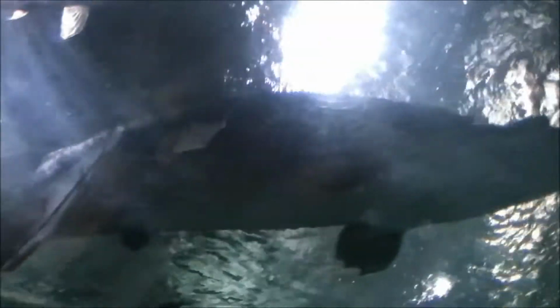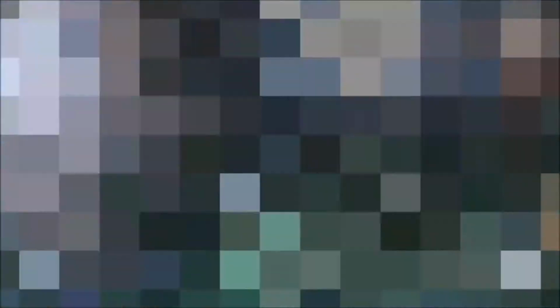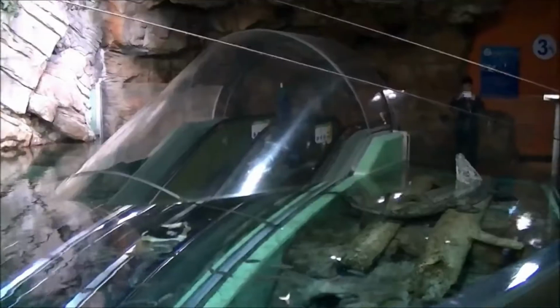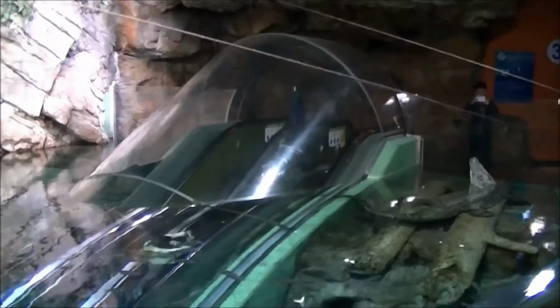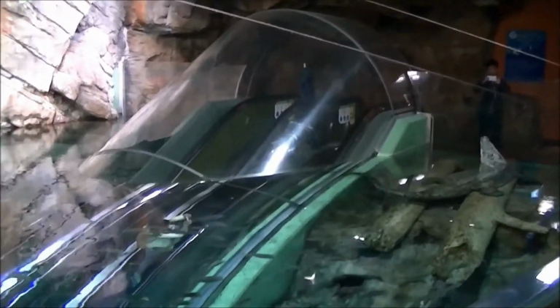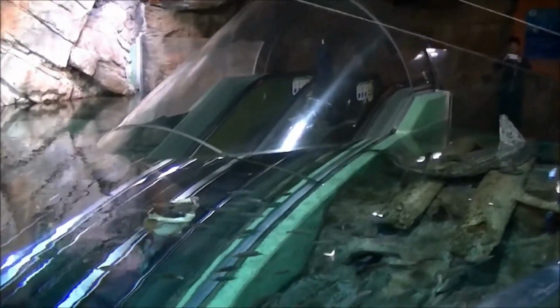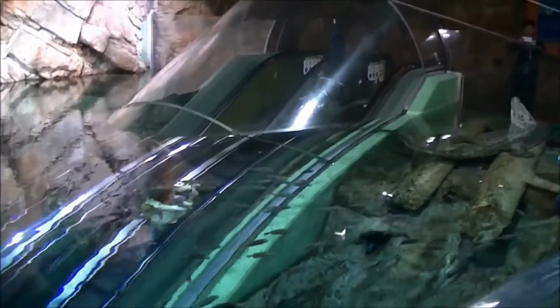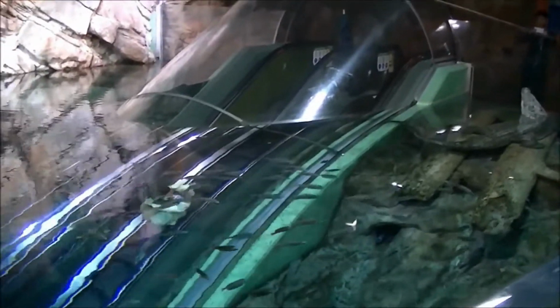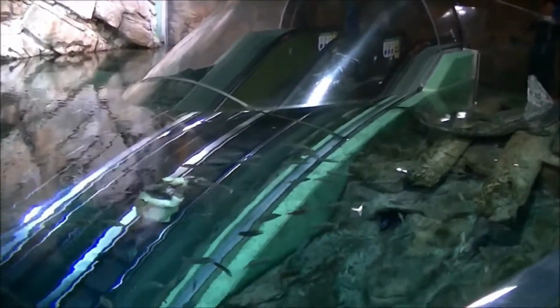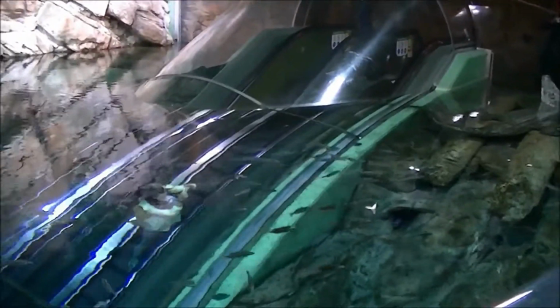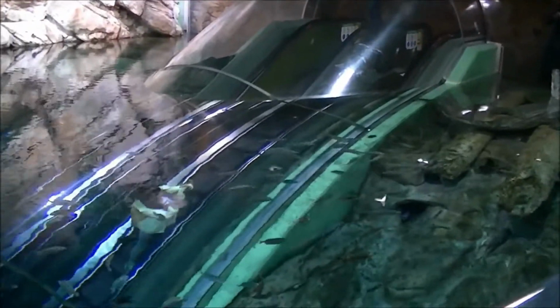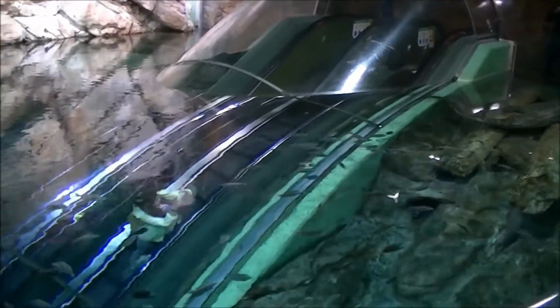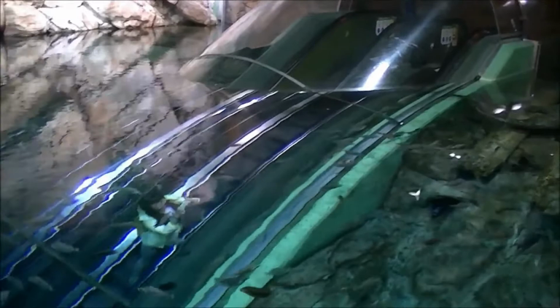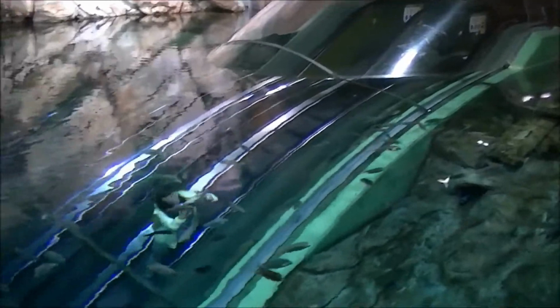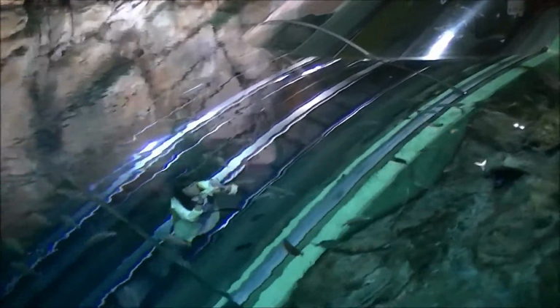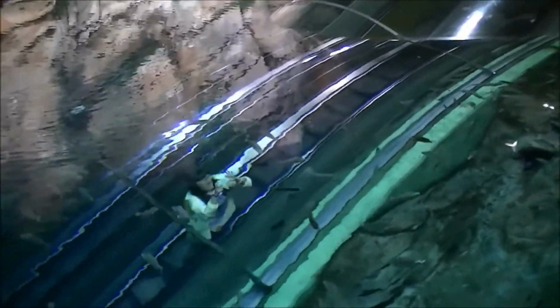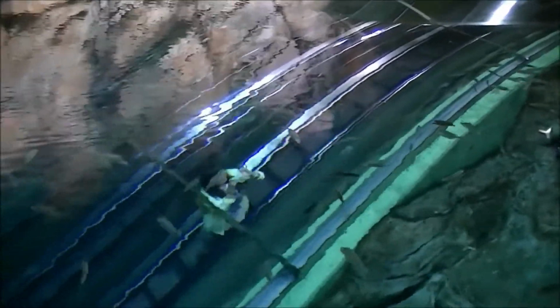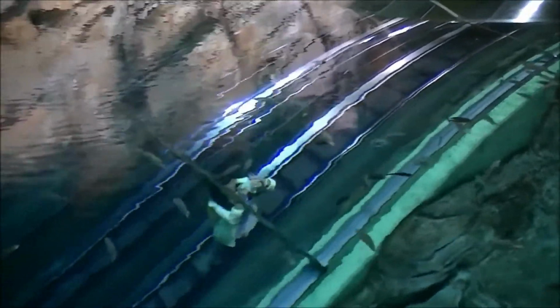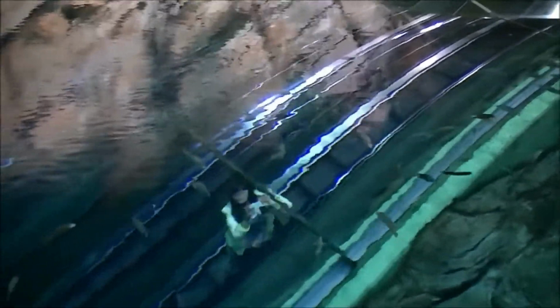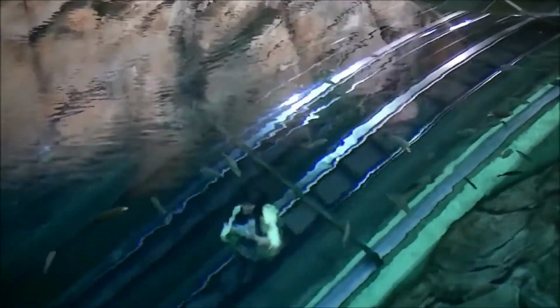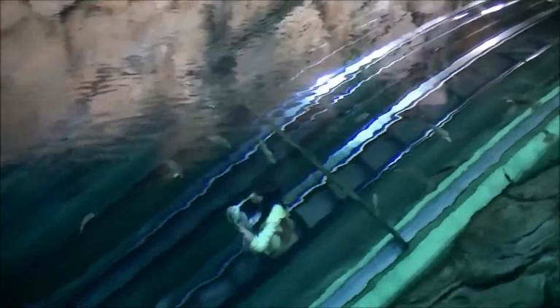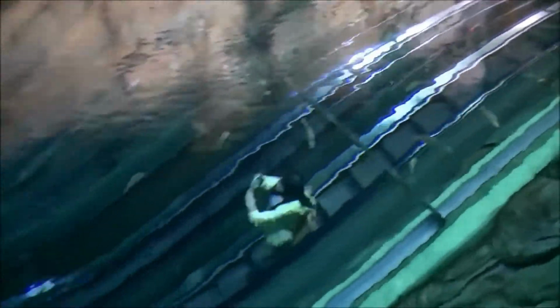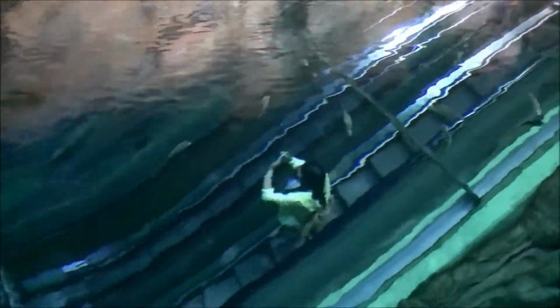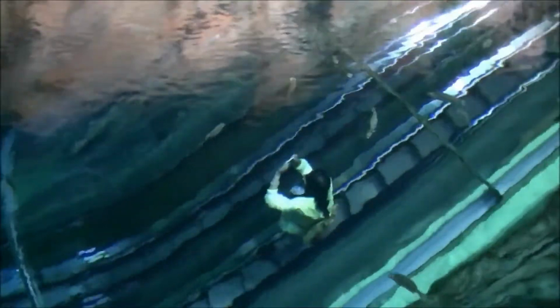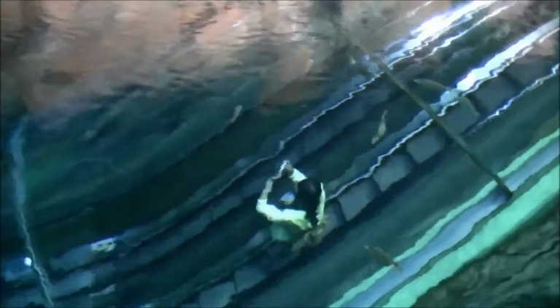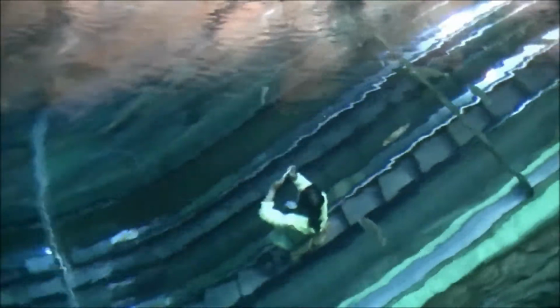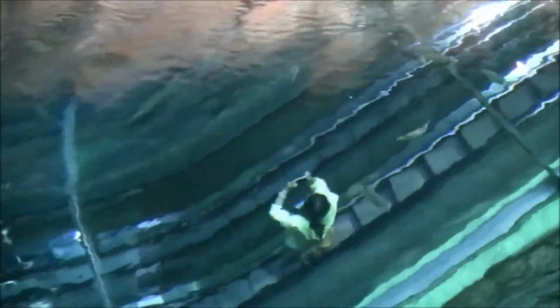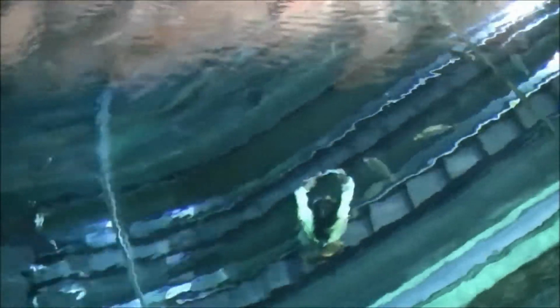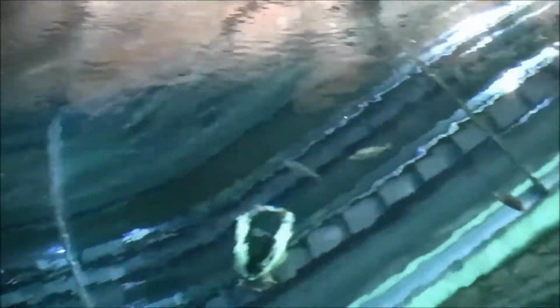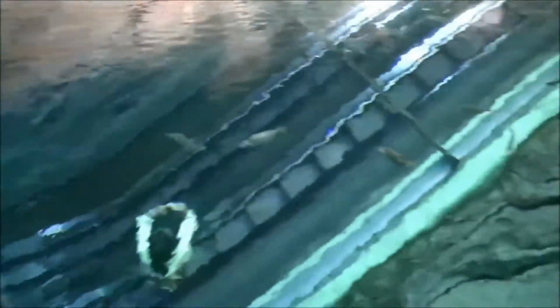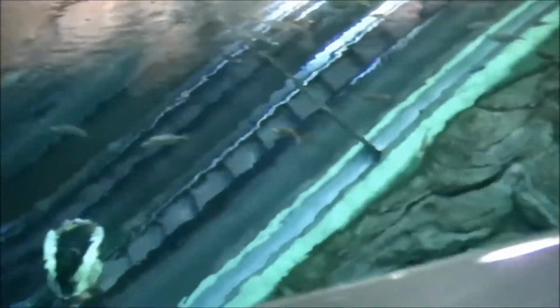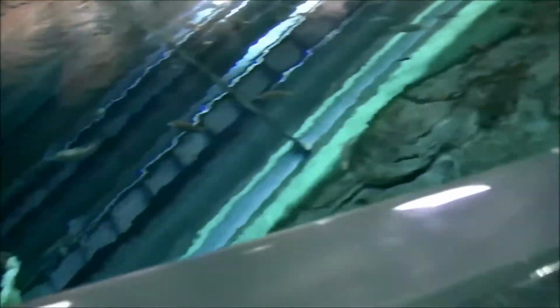This is laid out well with an escalator inside a bubble as you're going down under the water to another floor.